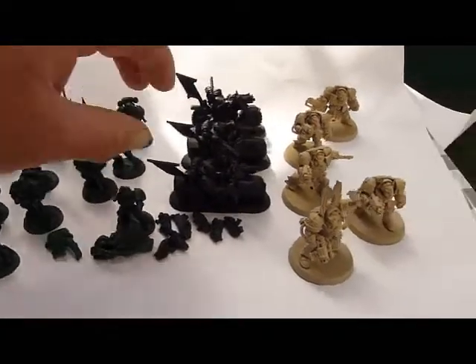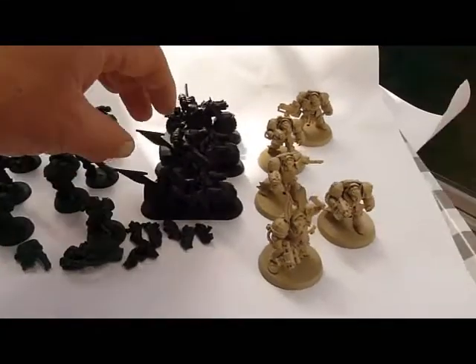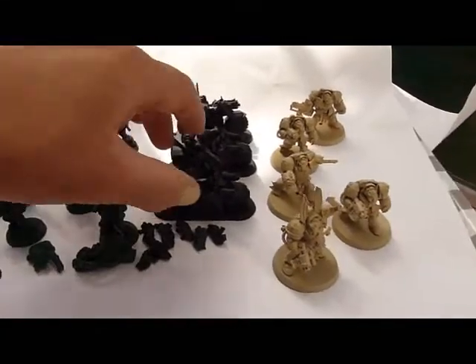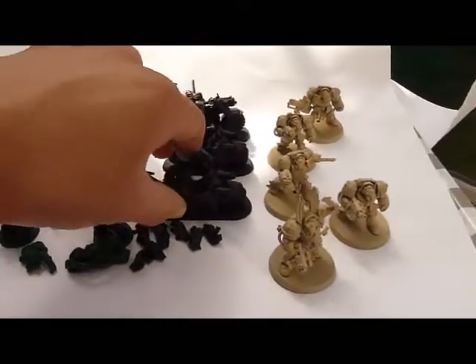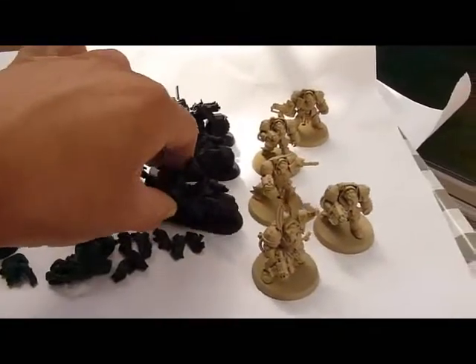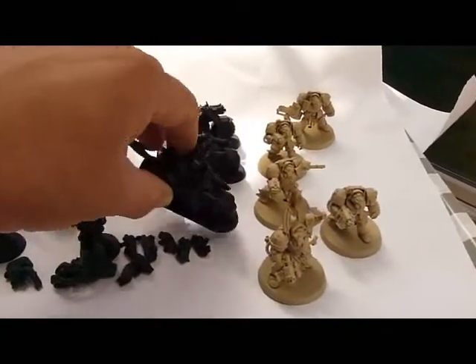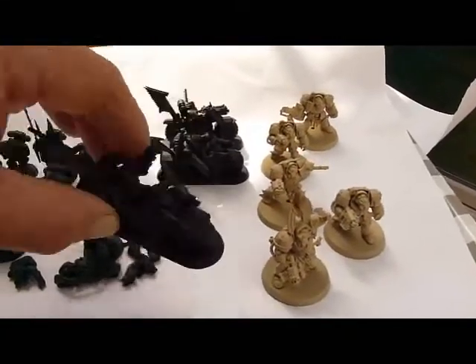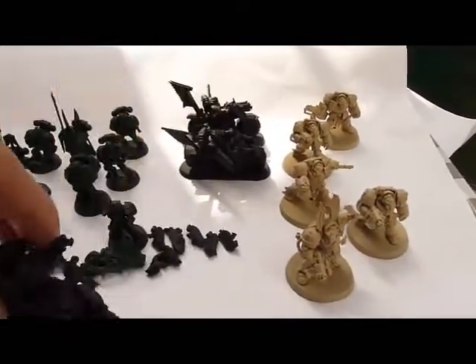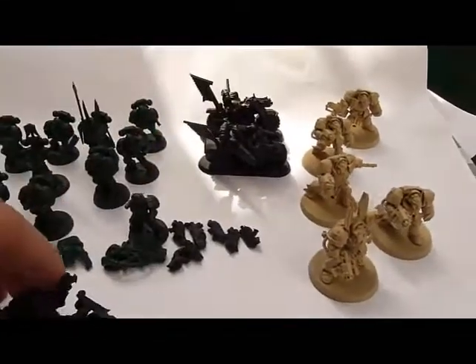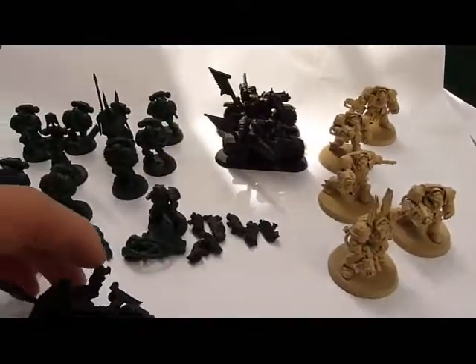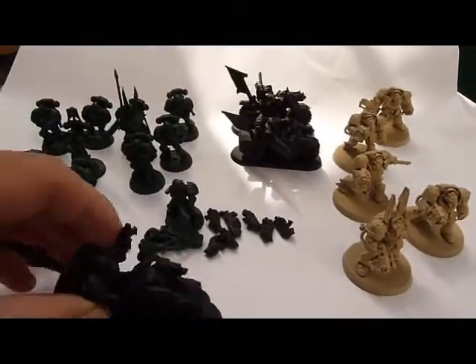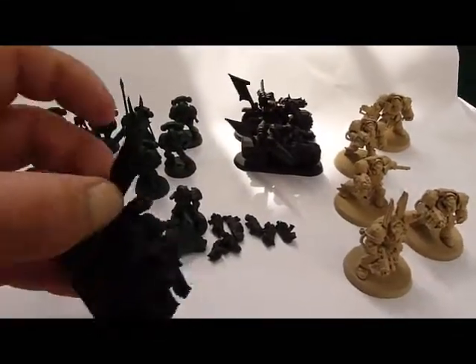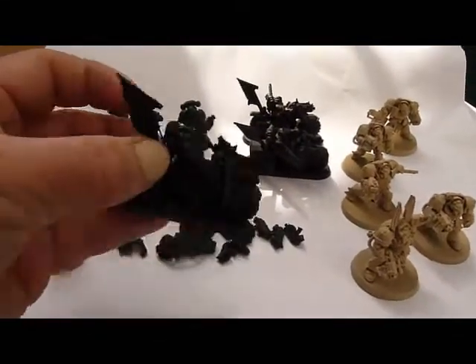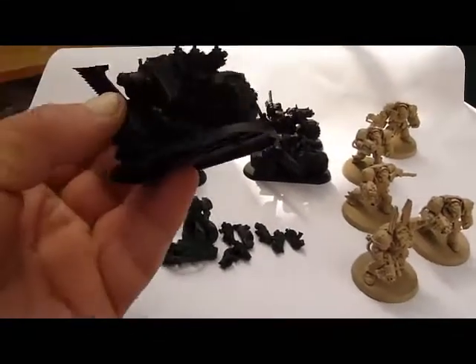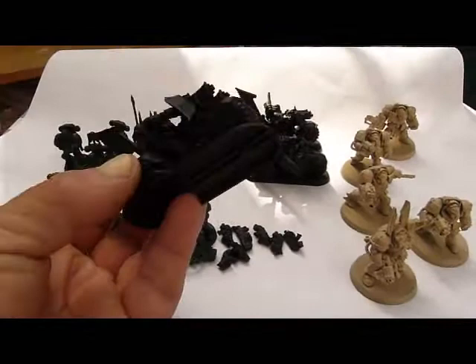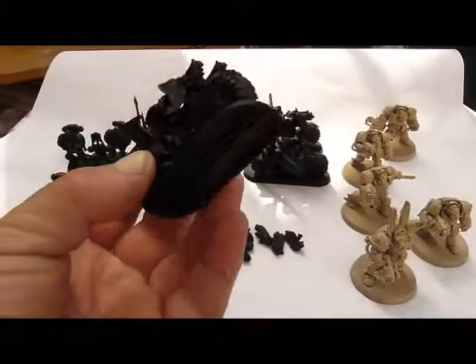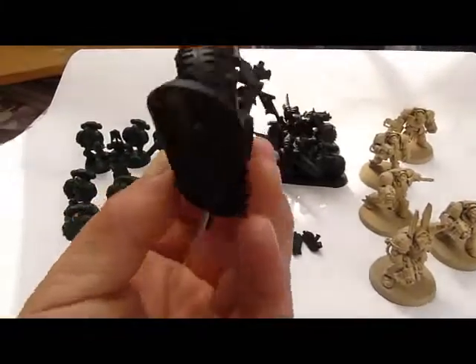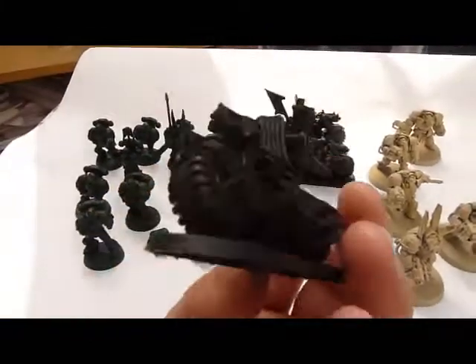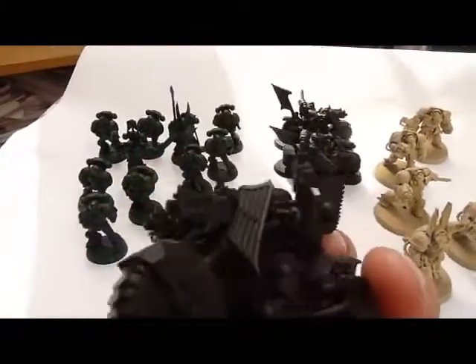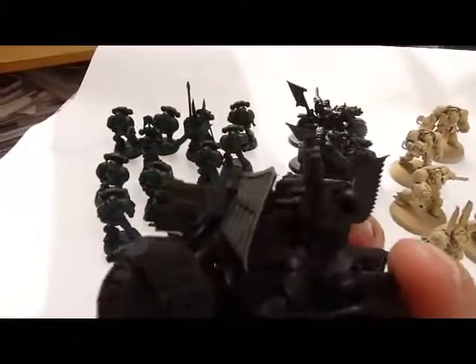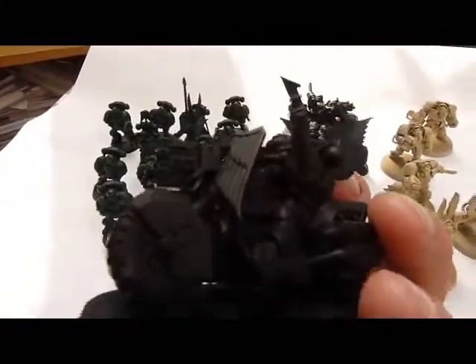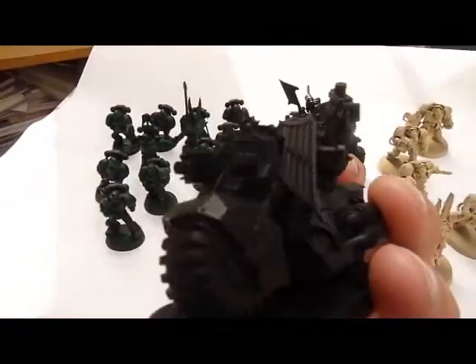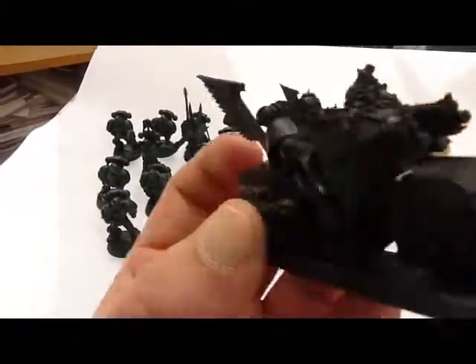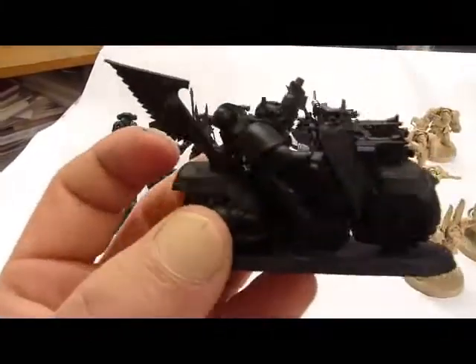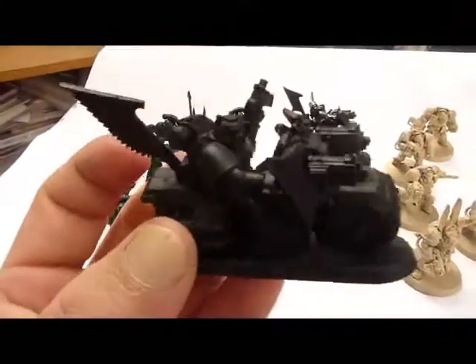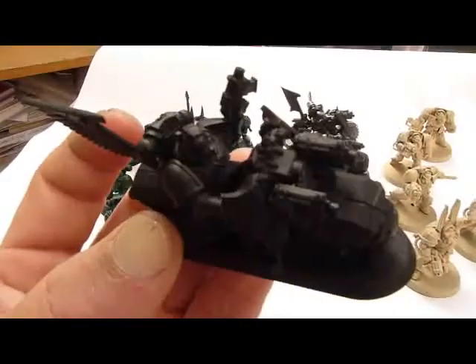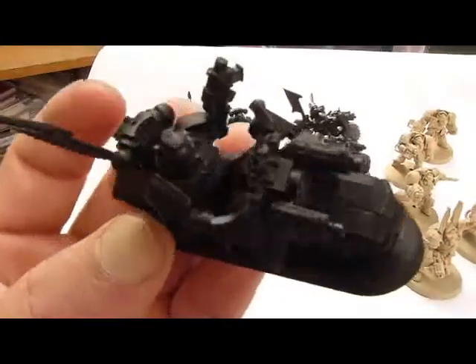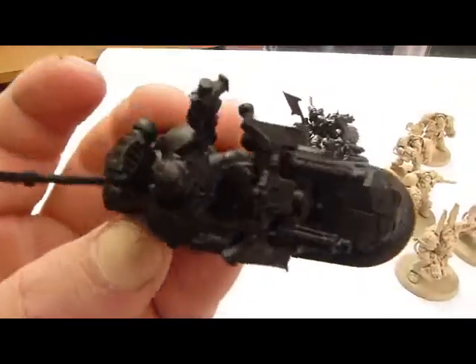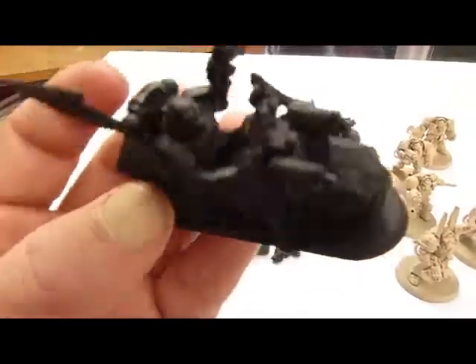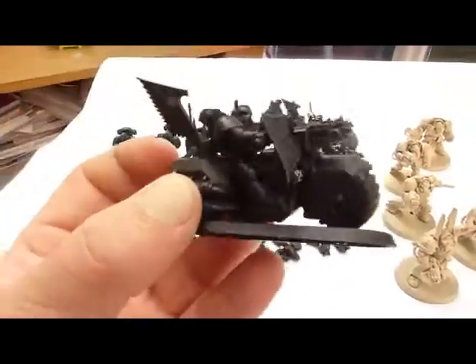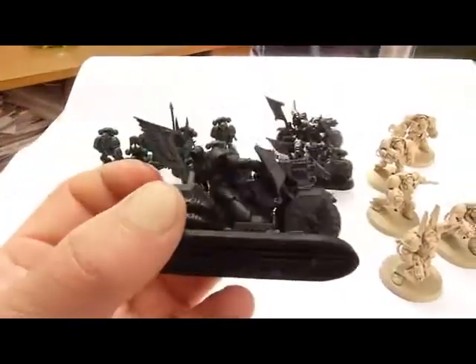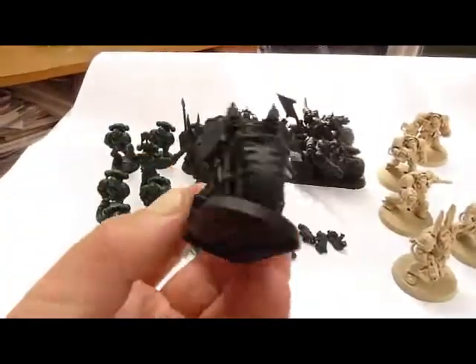And lastly, the Raven Wings, just in the normal Games Workshop black — does a nice job on them.